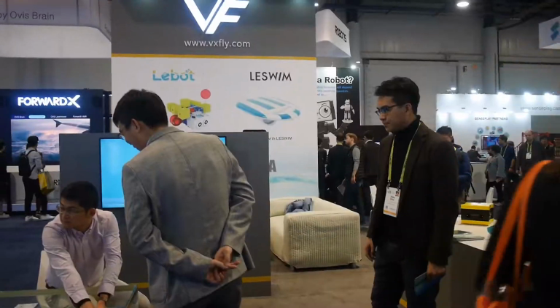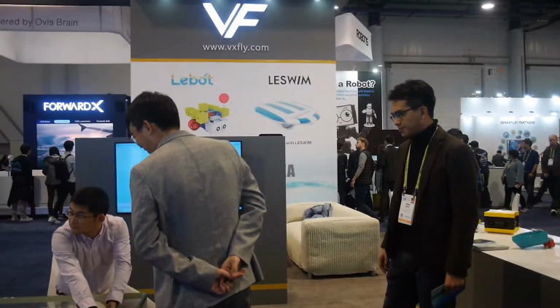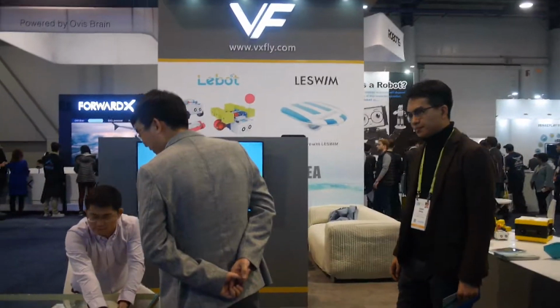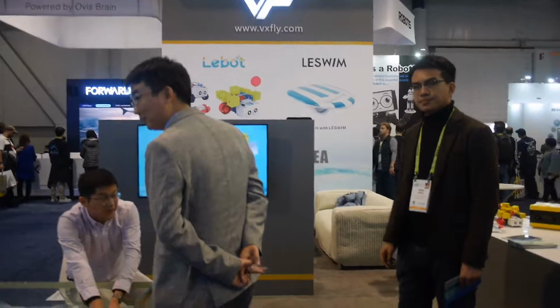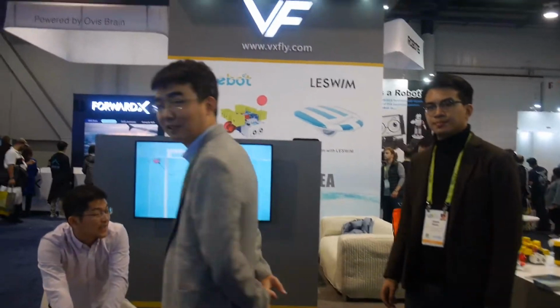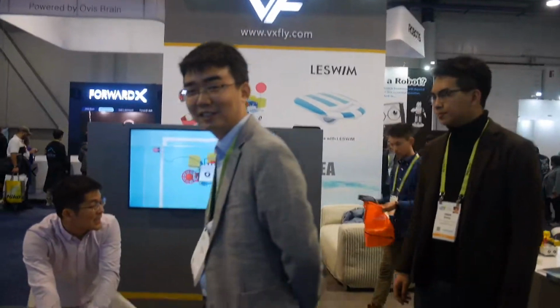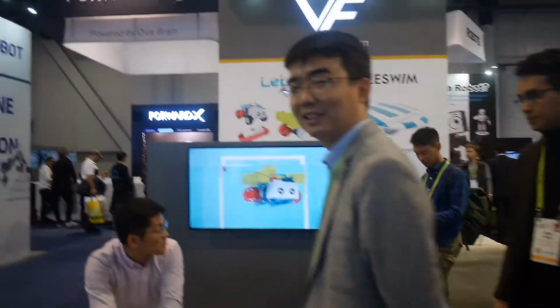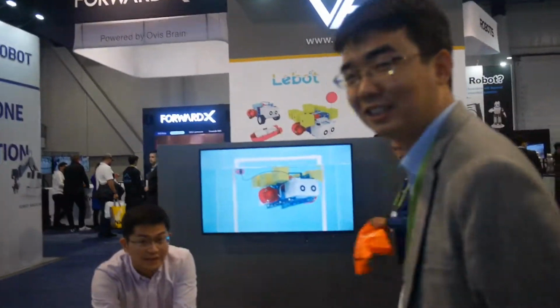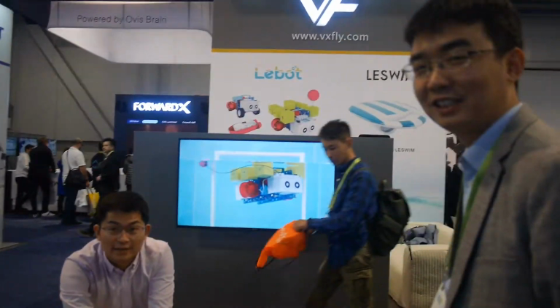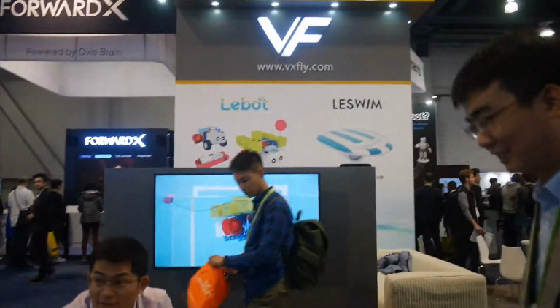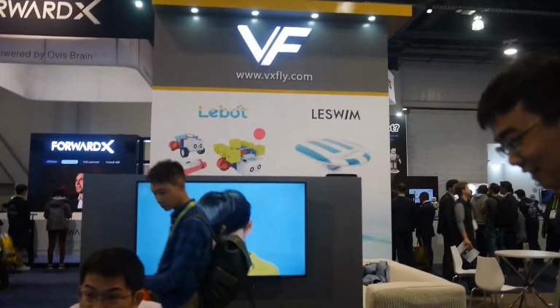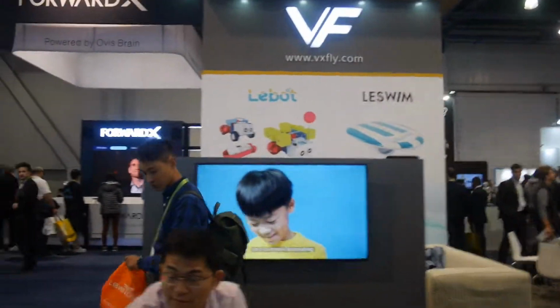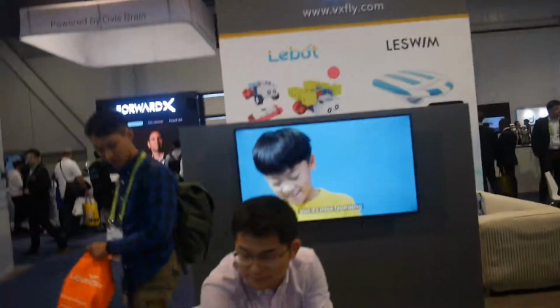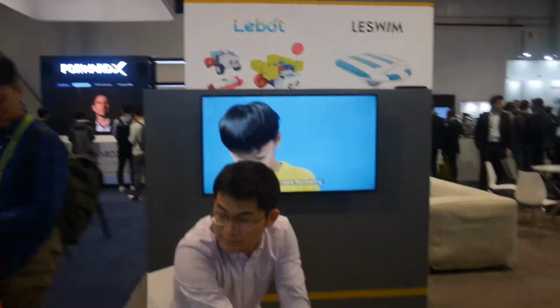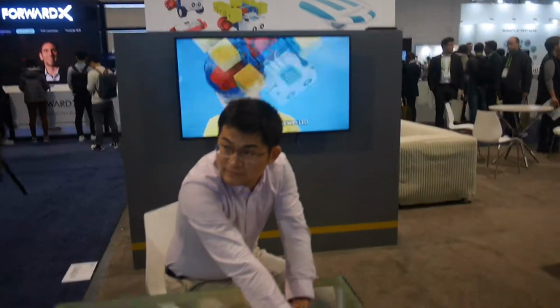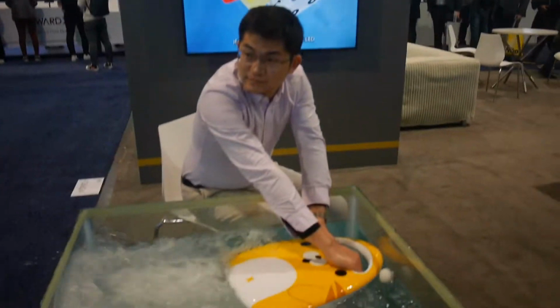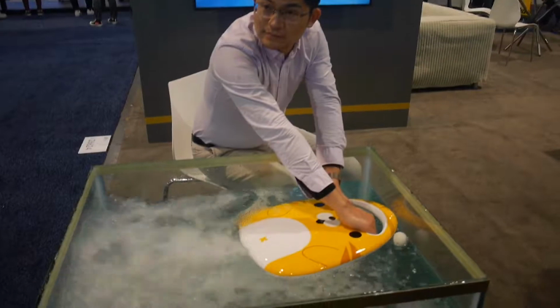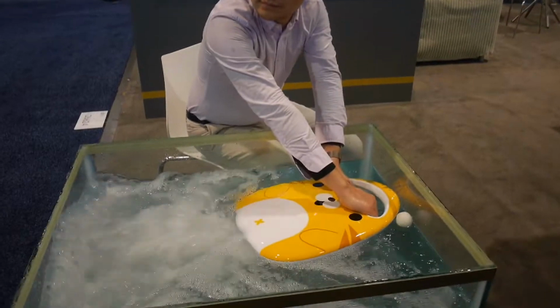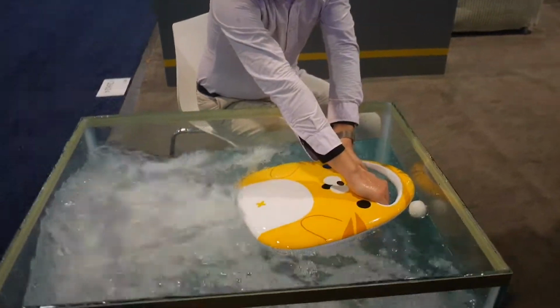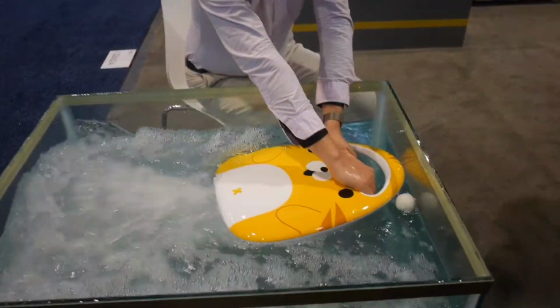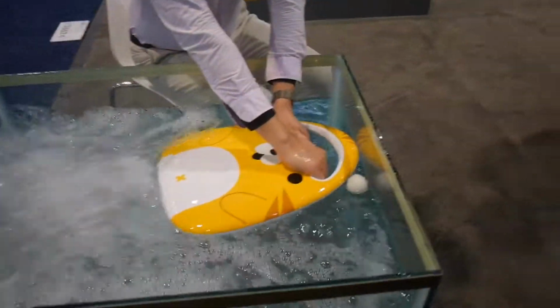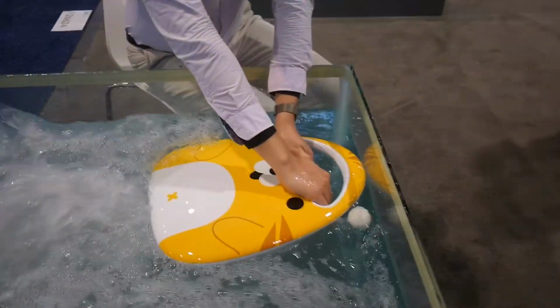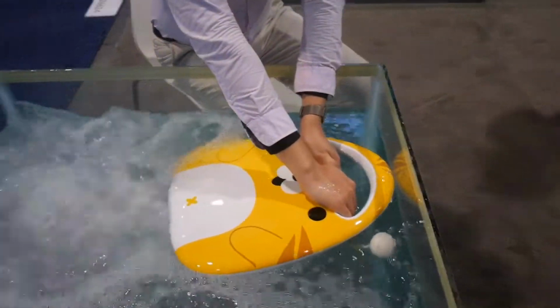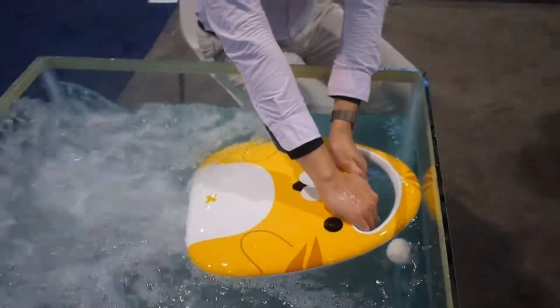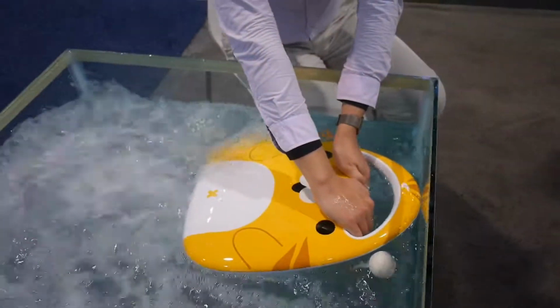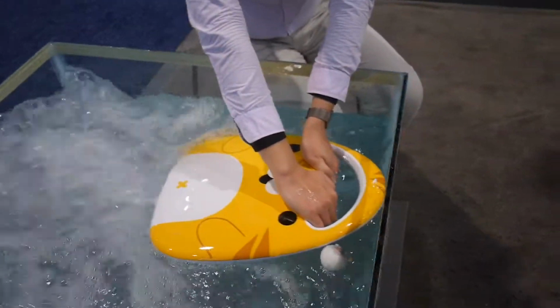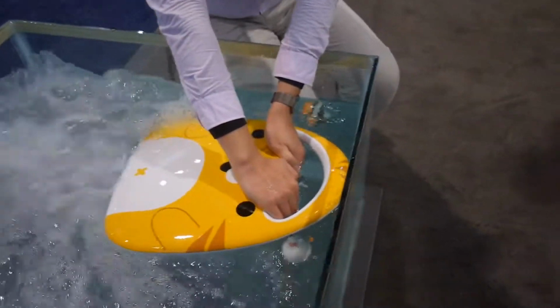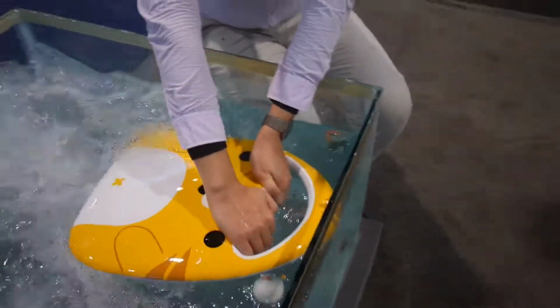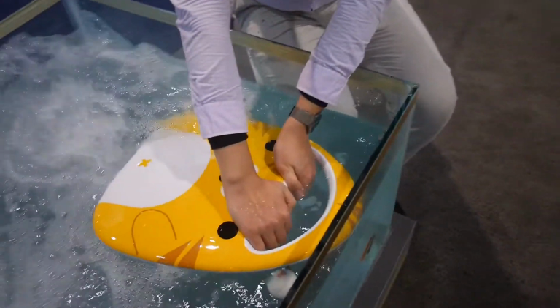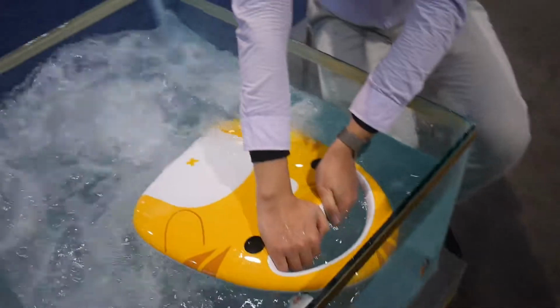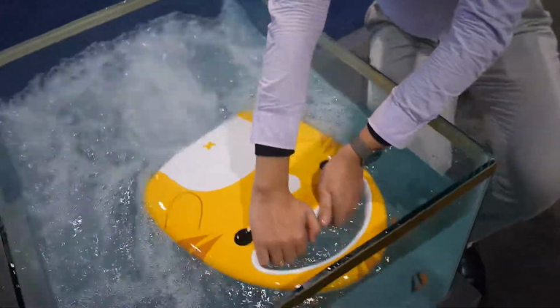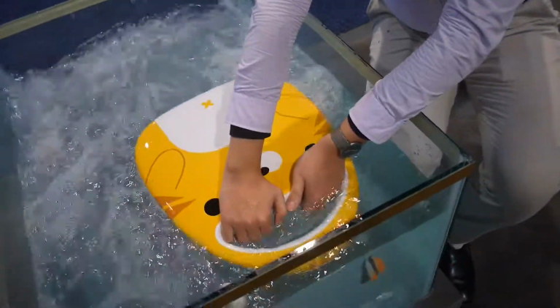The VX5 team is famous for their CCRV animal drone. This year, they are presenting something new — it's called Last Swim, a new kickboard for swimming training and underwater entertainment.